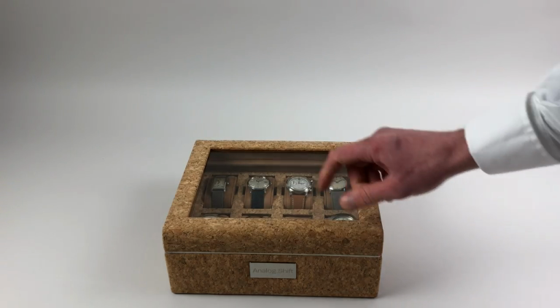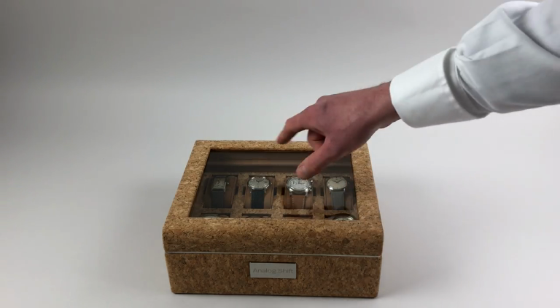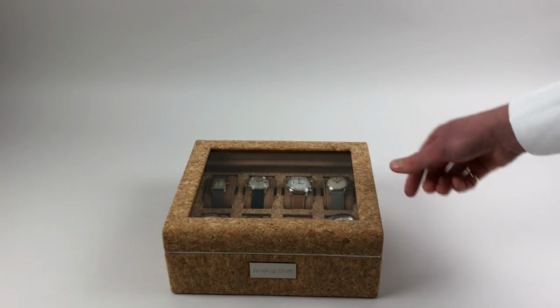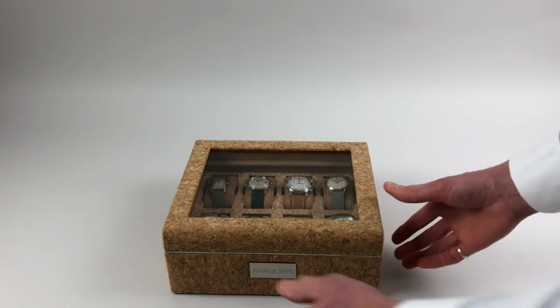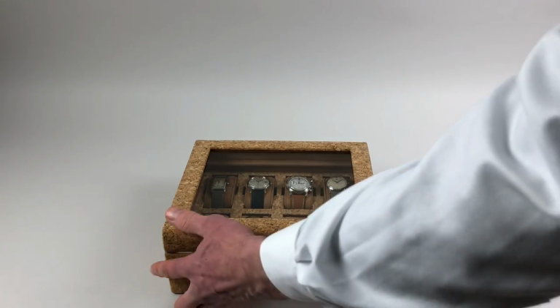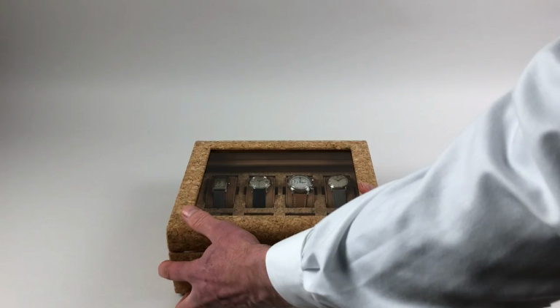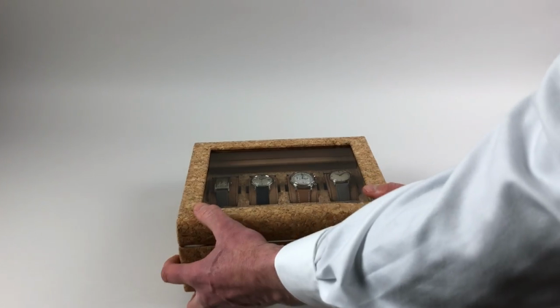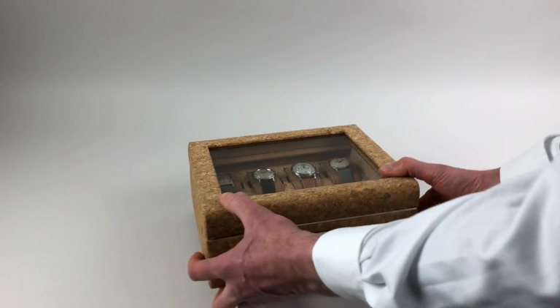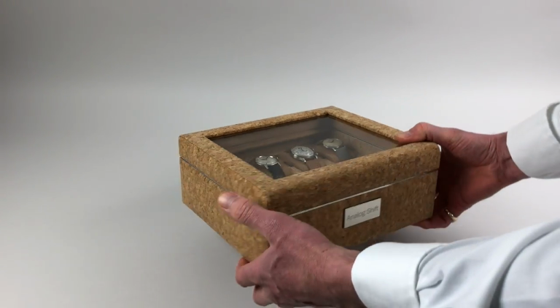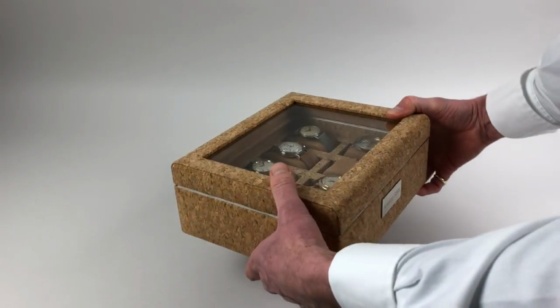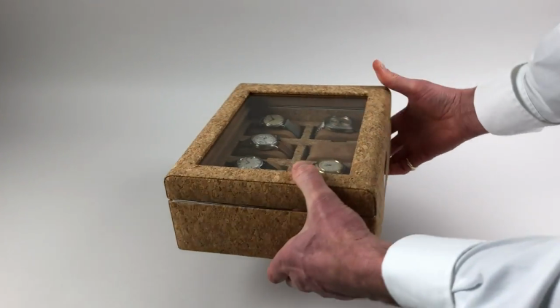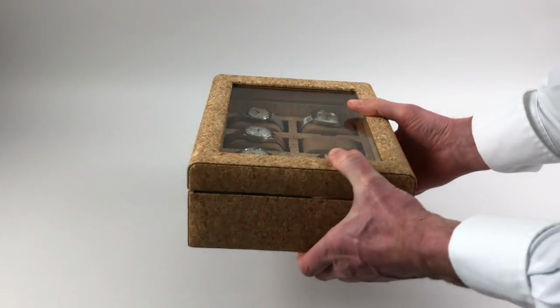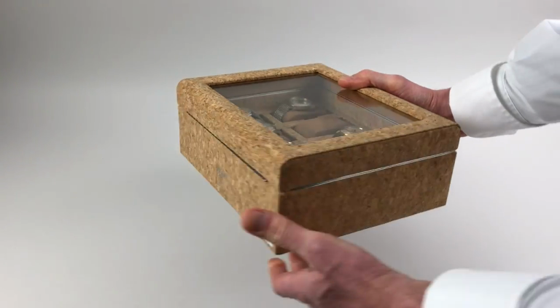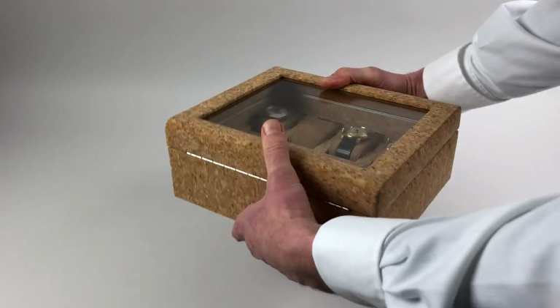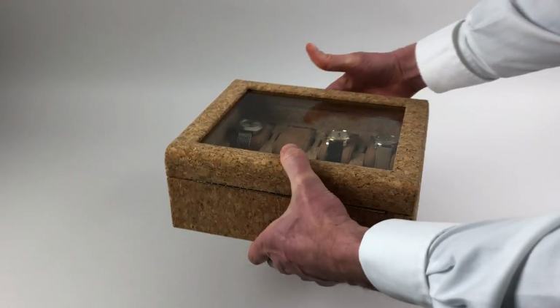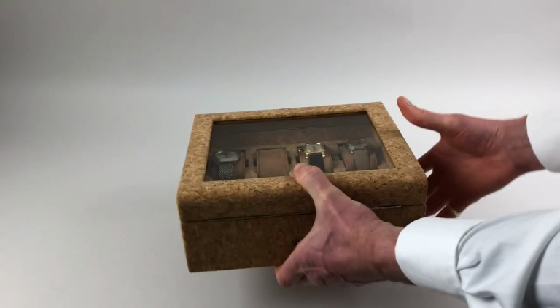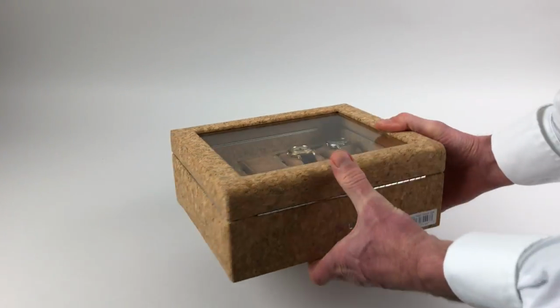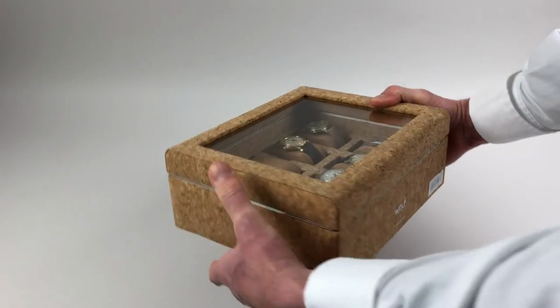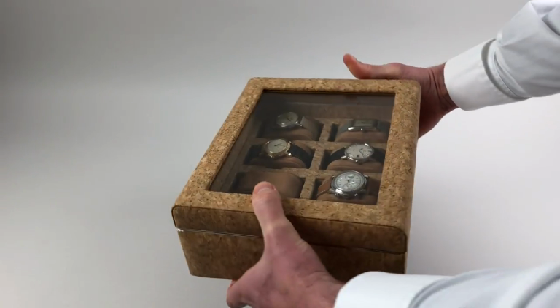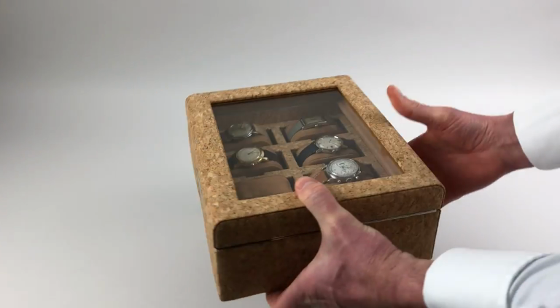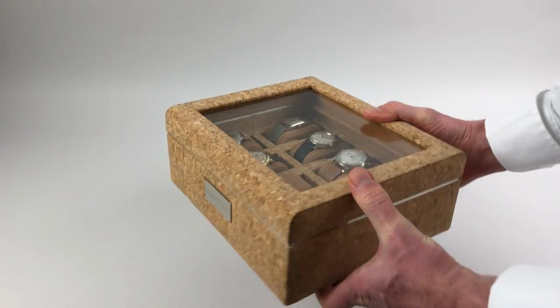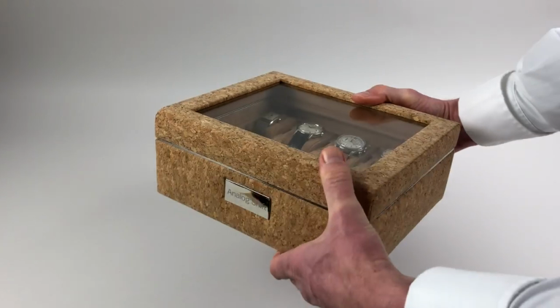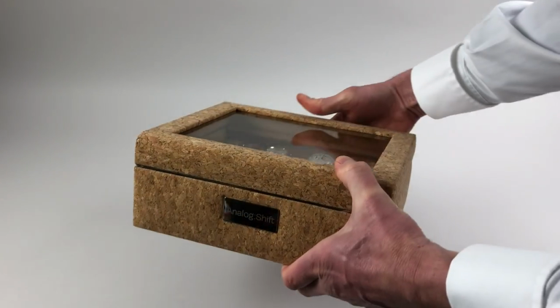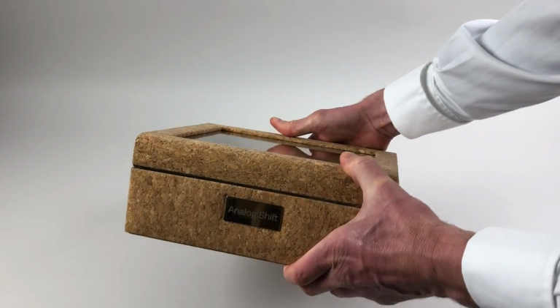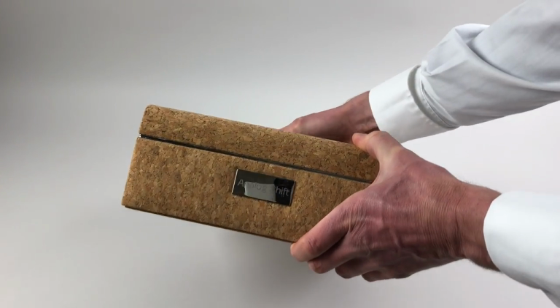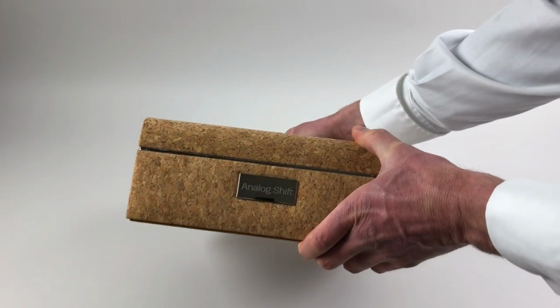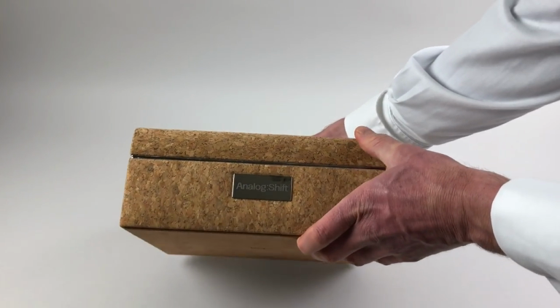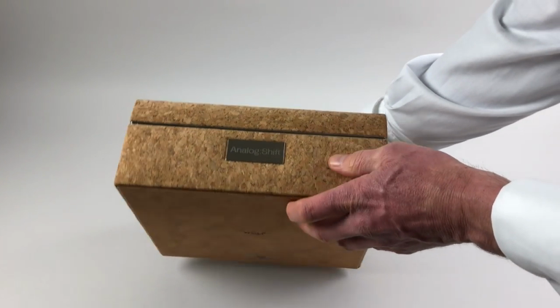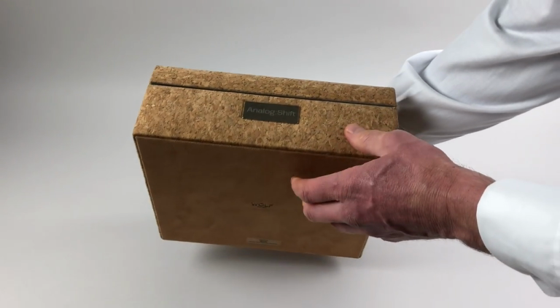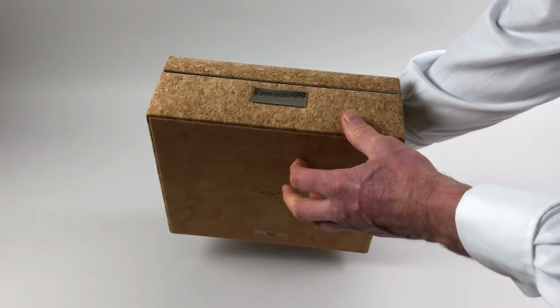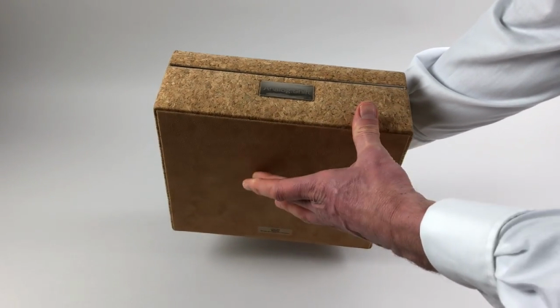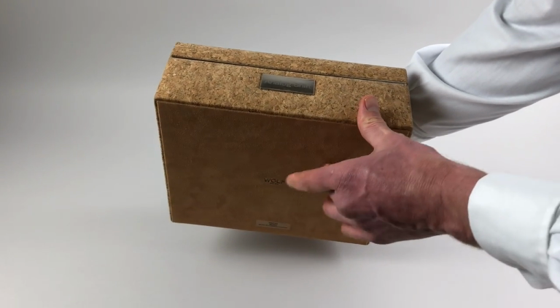There's a glazed lid, and it's covered with cork throughout — all around the sides — and the base has a soft suede finish.